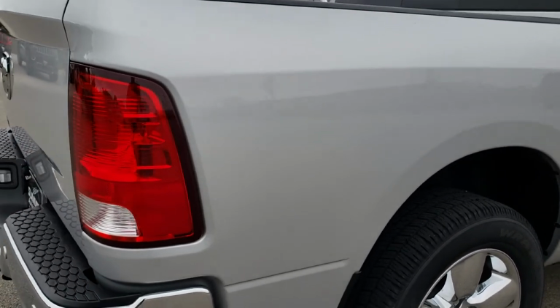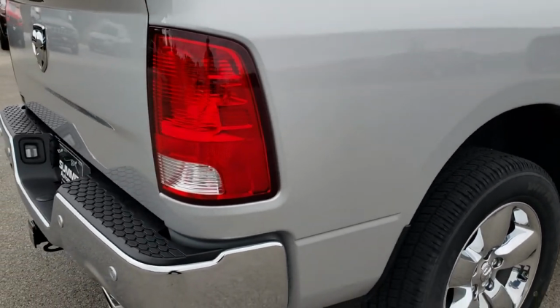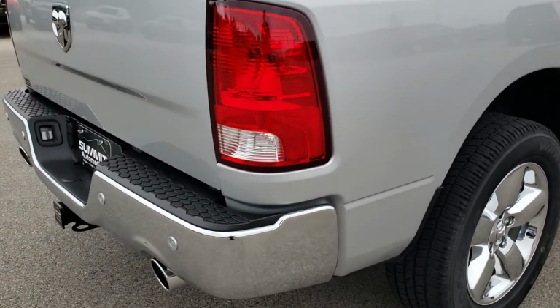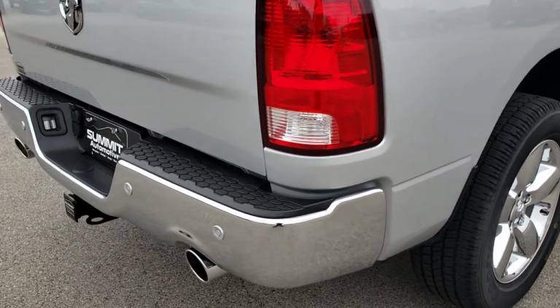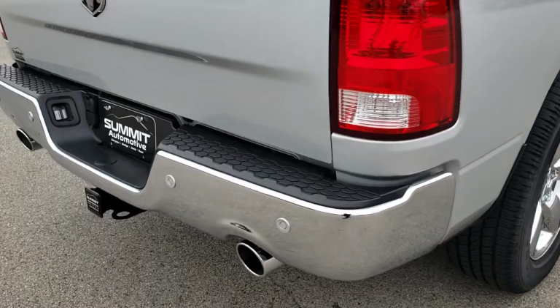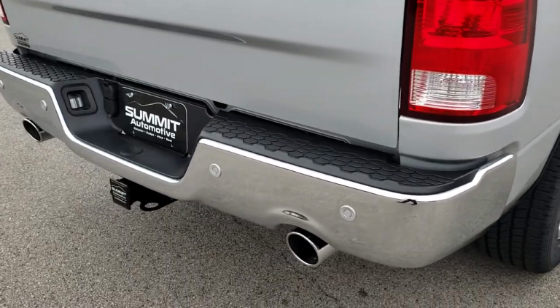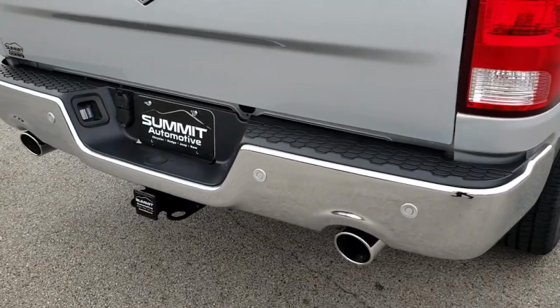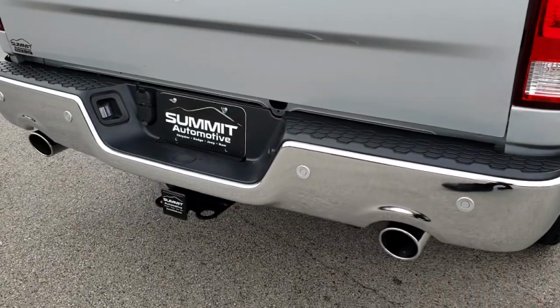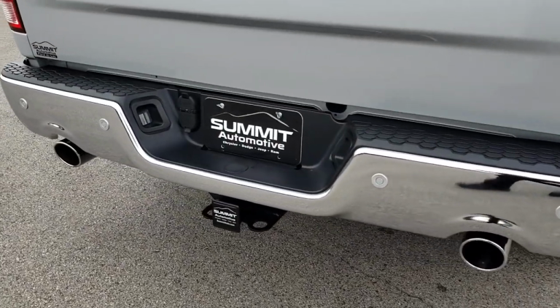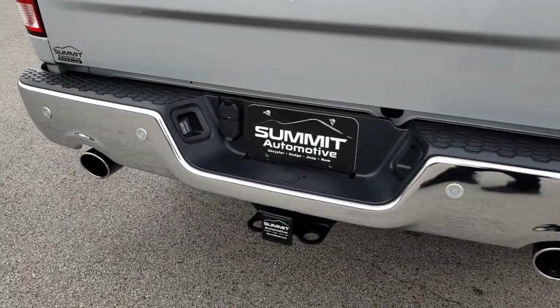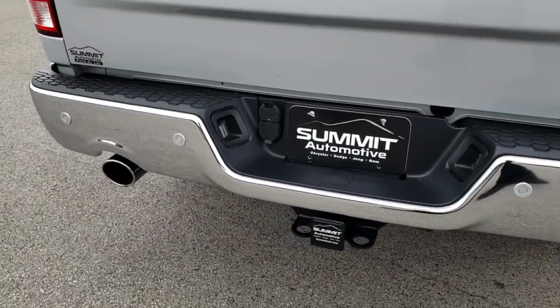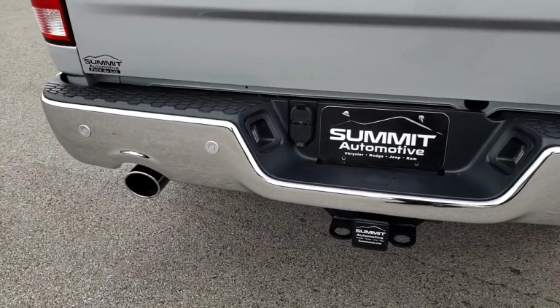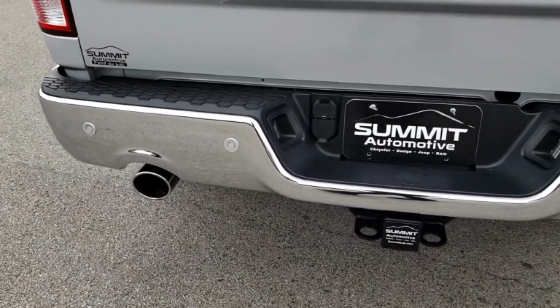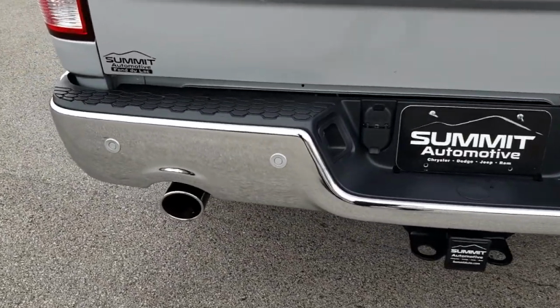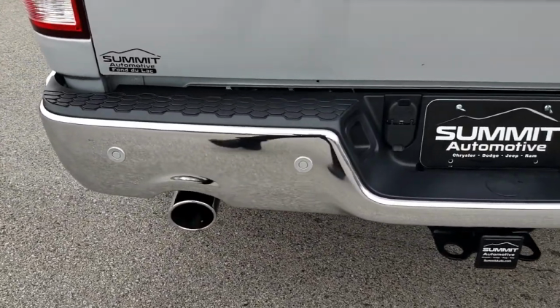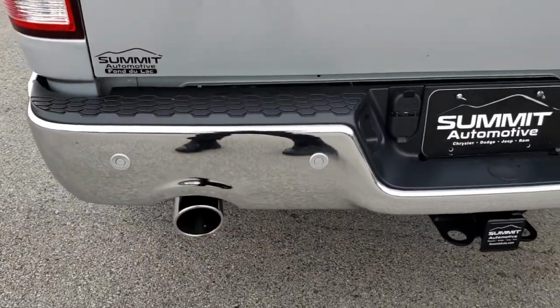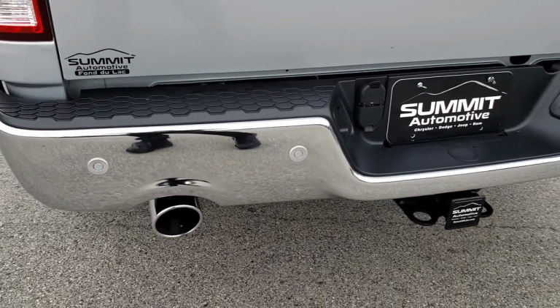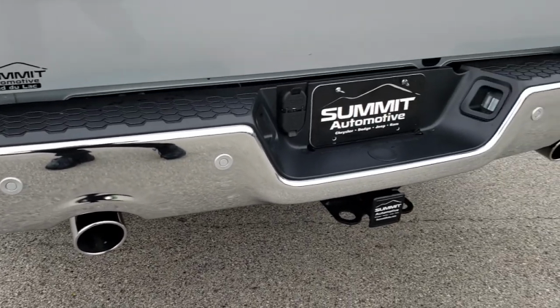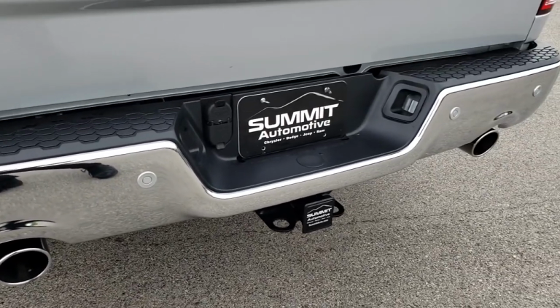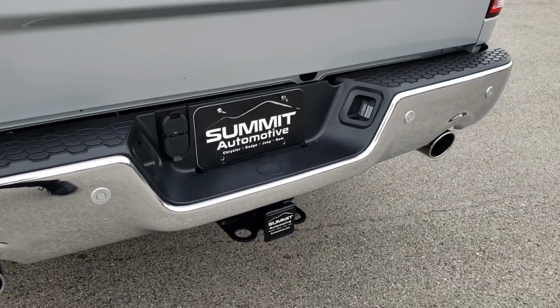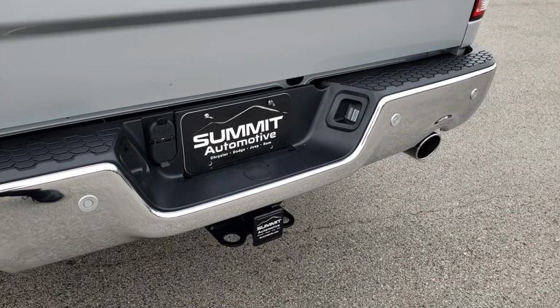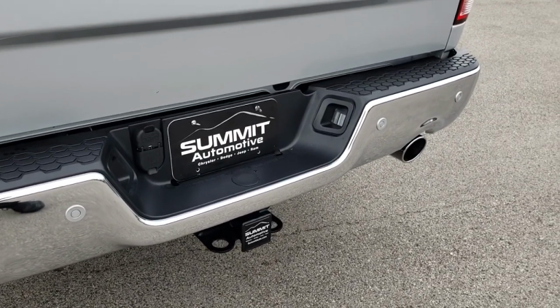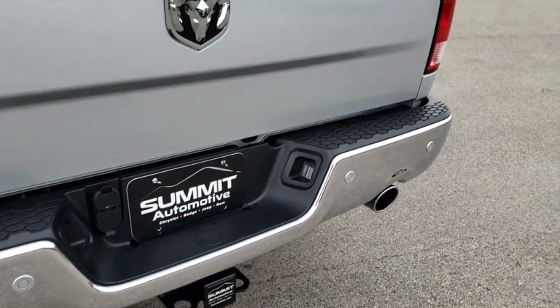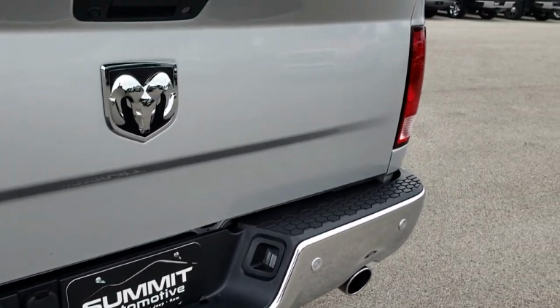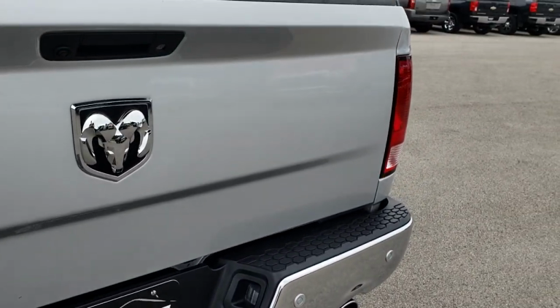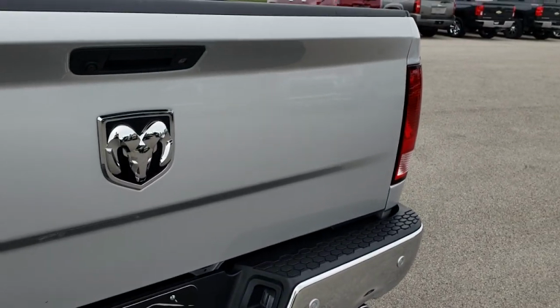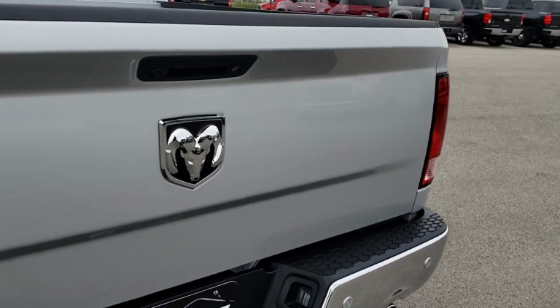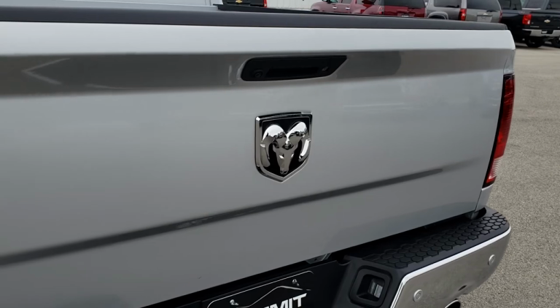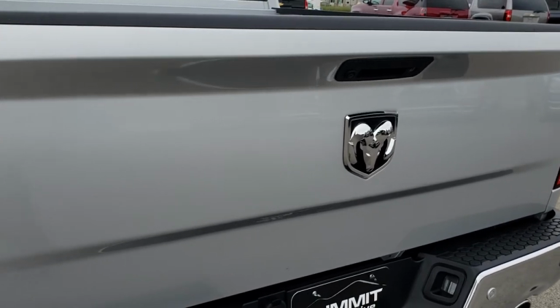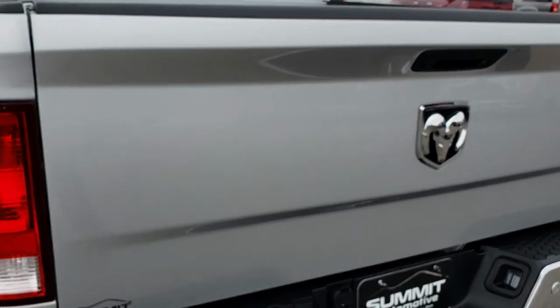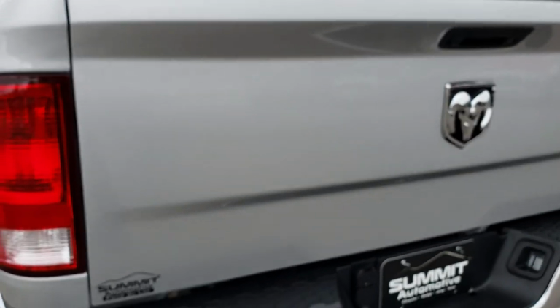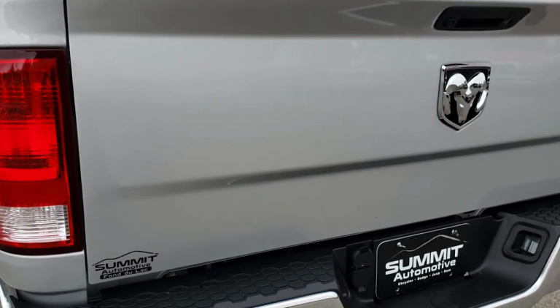As we come around to the back, you can see that the rear bumper is absolutely perfect — no dents or dings on that. It does have dual rear exhaust, backup sensors, and a full towing package which includes the receiver hitch wiring, 4-pin and 7-pin.